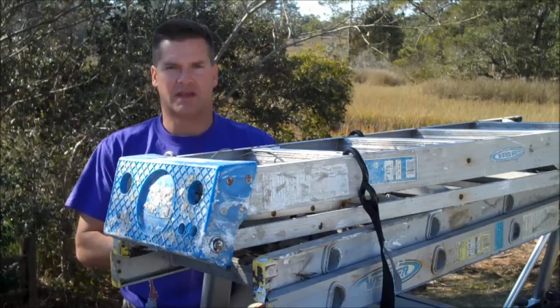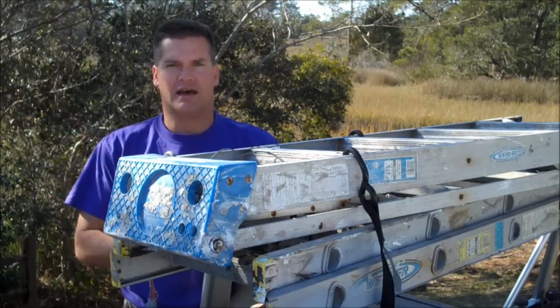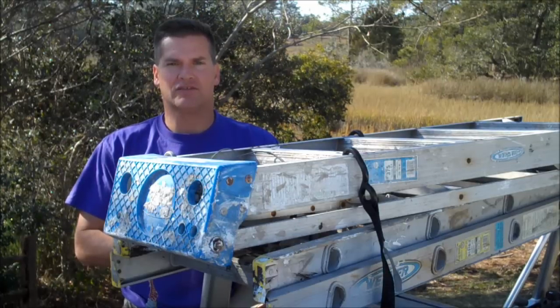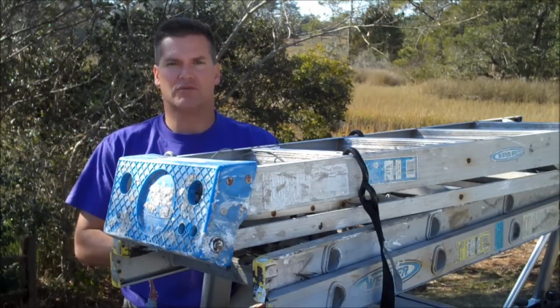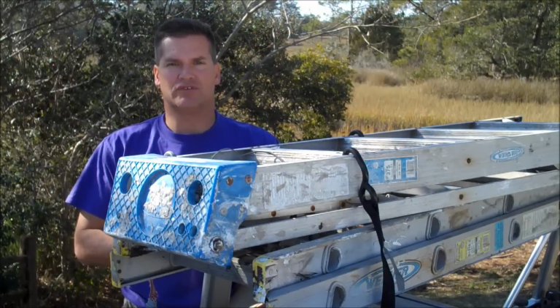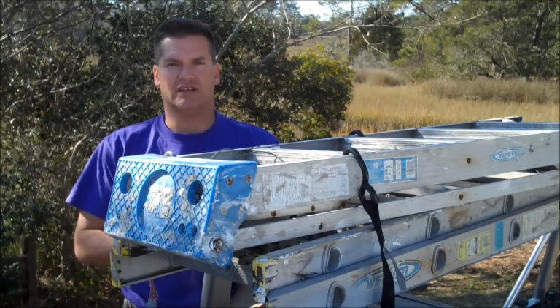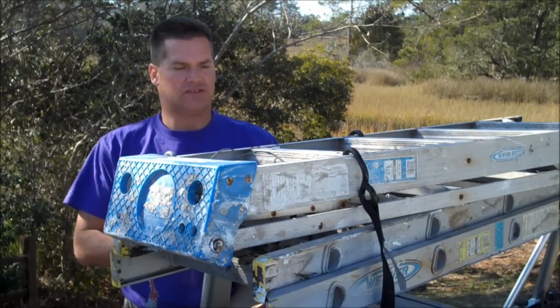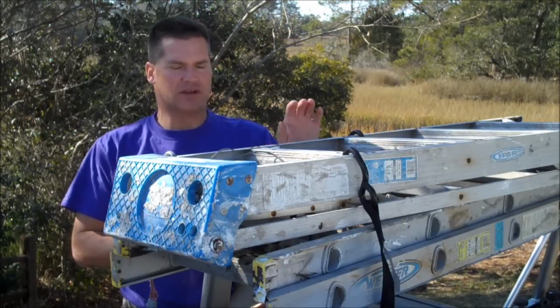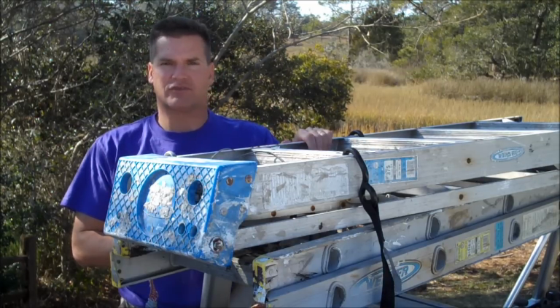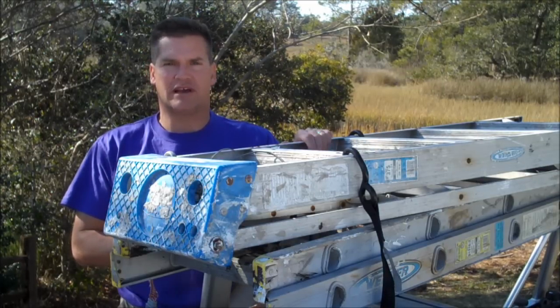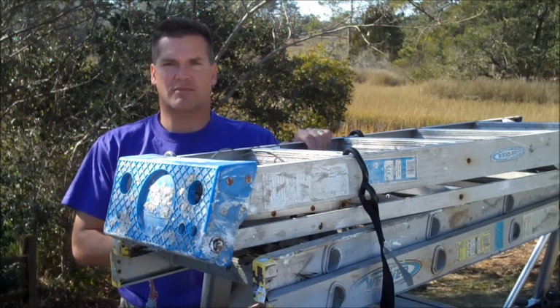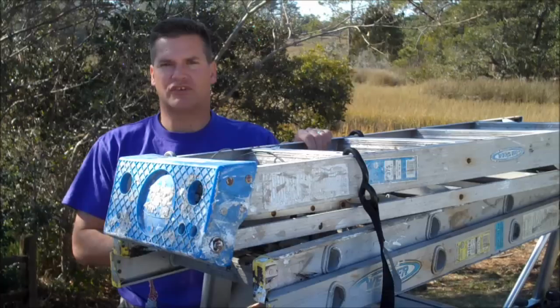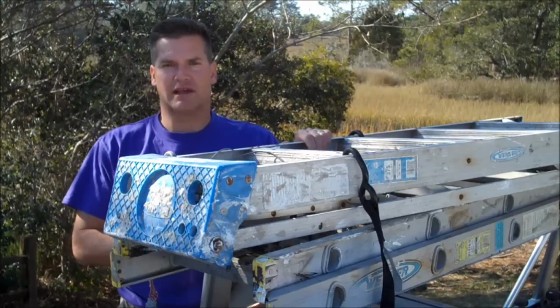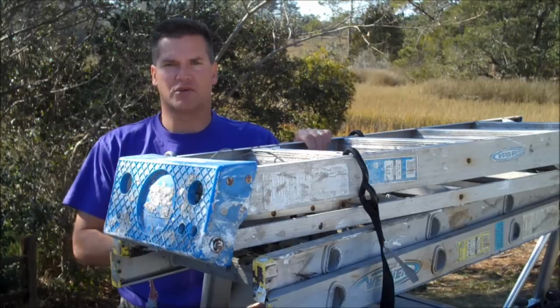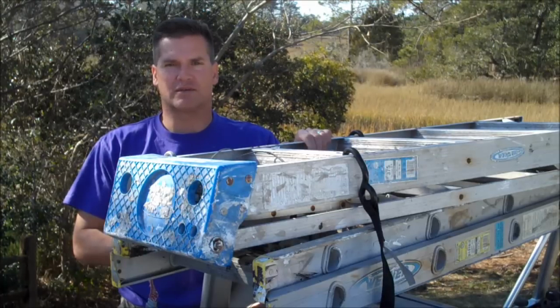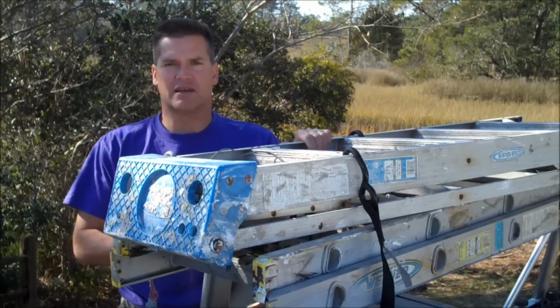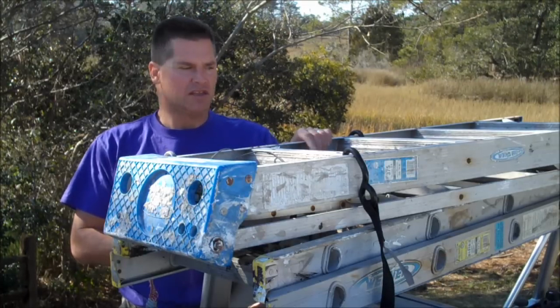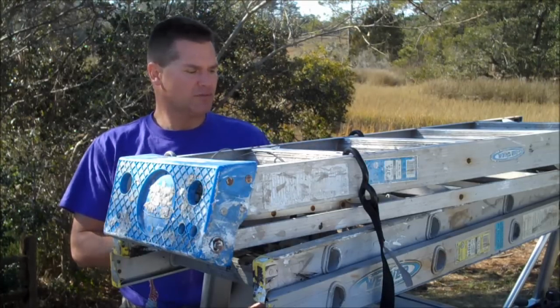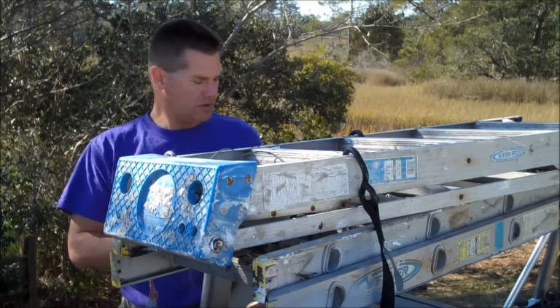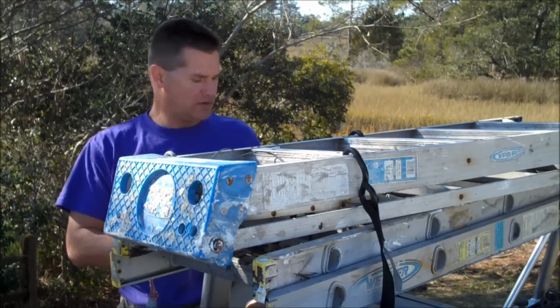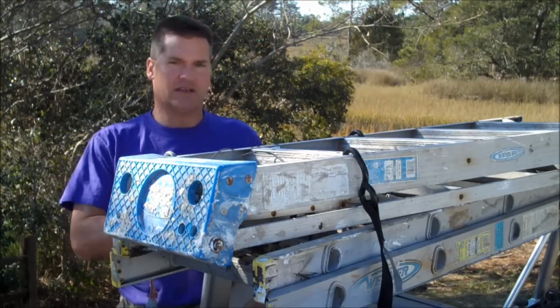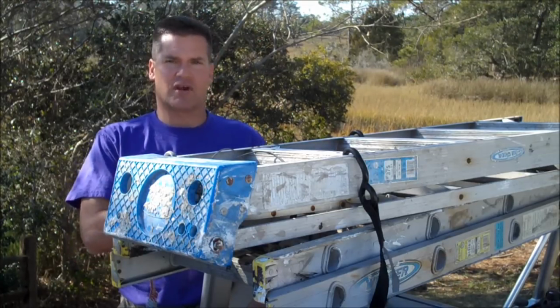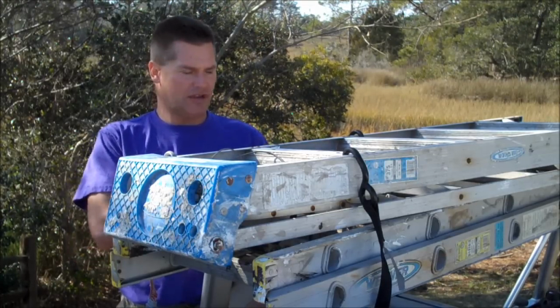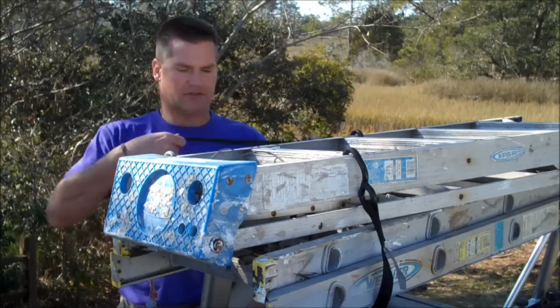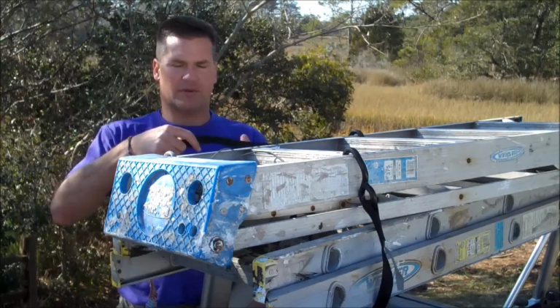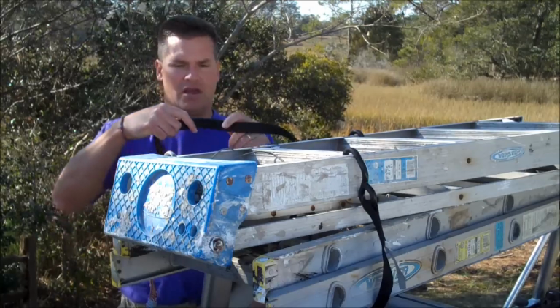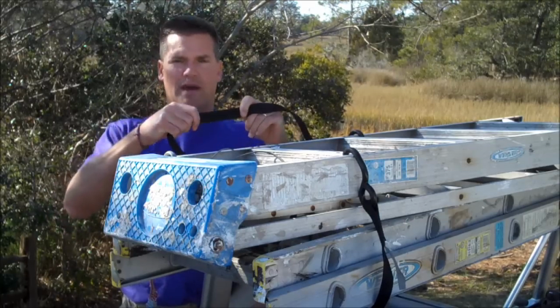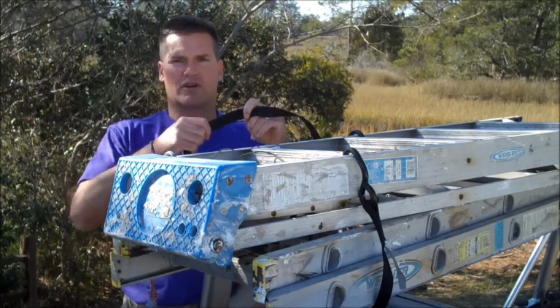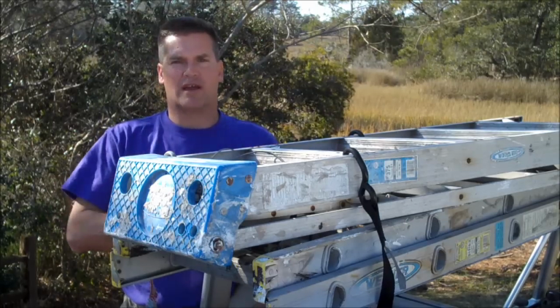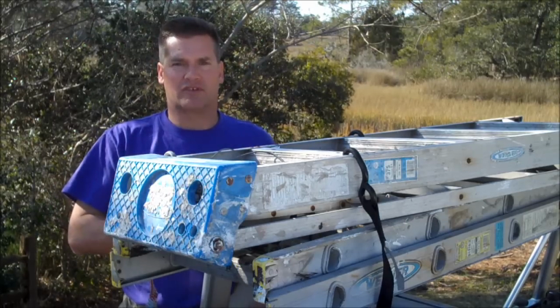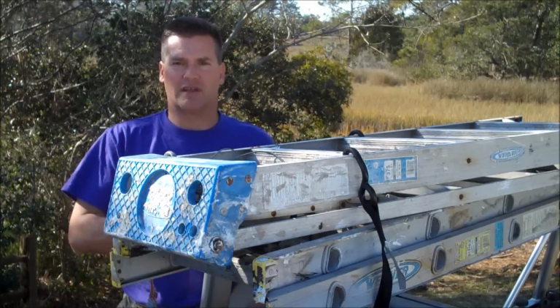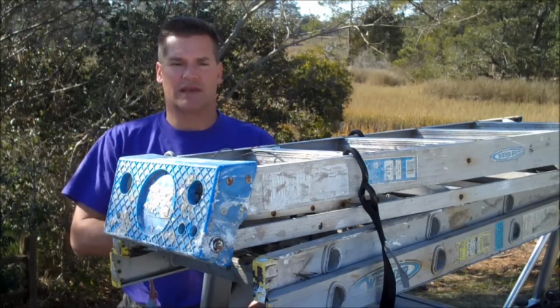Hi, this is John with Window Genie. Today we're going to demonstrate how to properly secure ladders to a ladder rack. The most important thing you need is a proper tie-down strap. A webbed cargo strap is a good example of that.